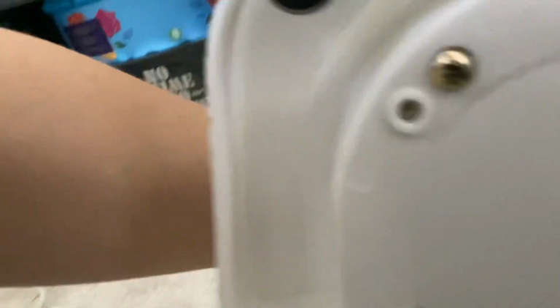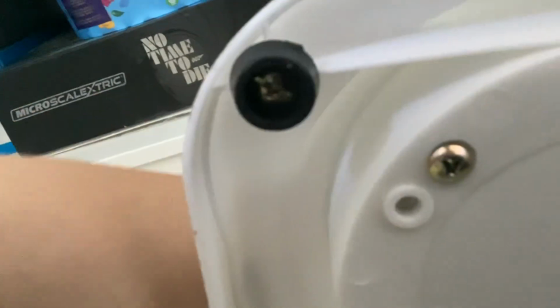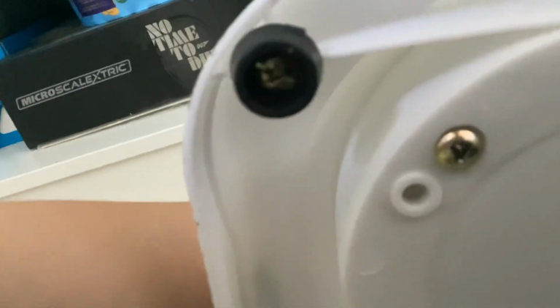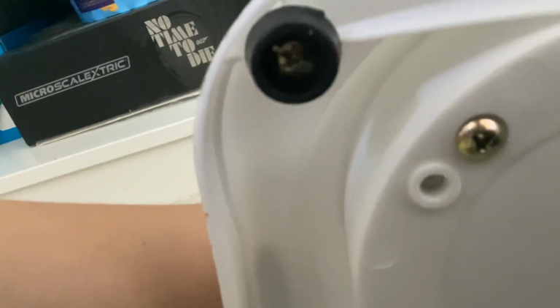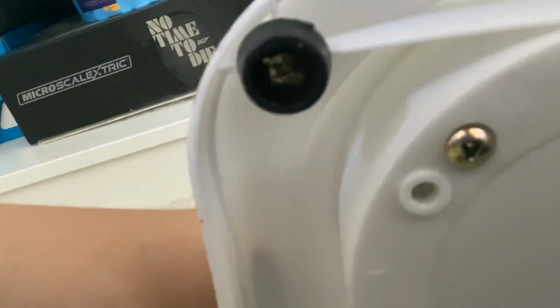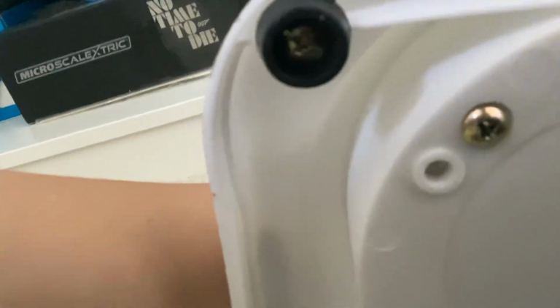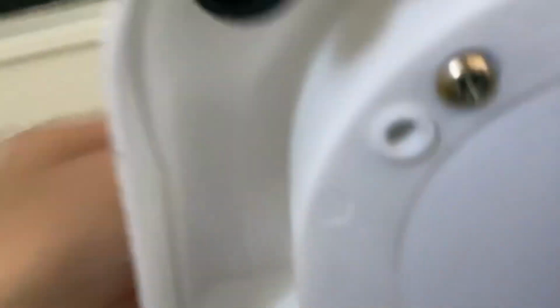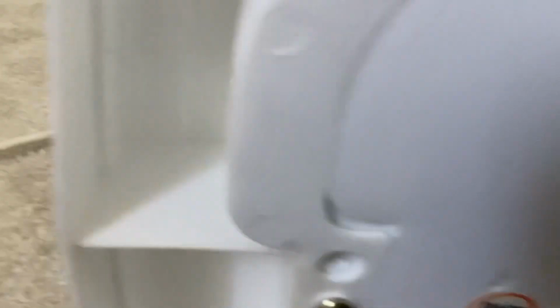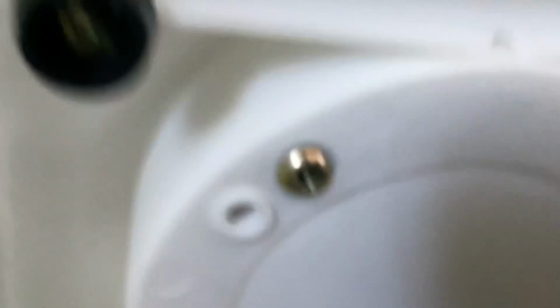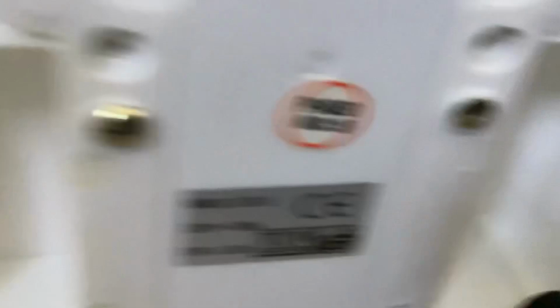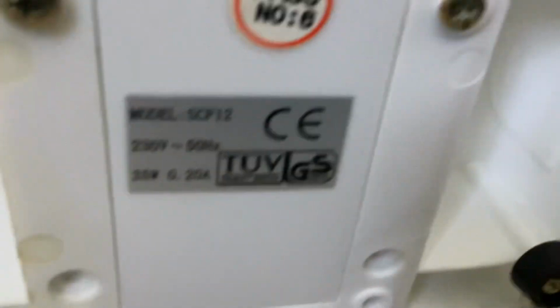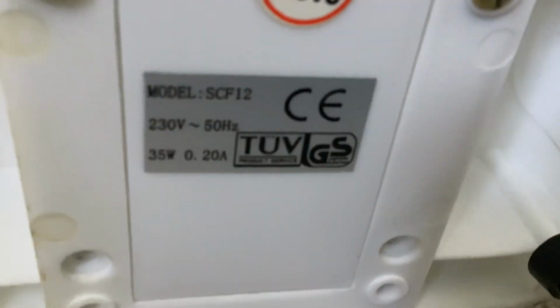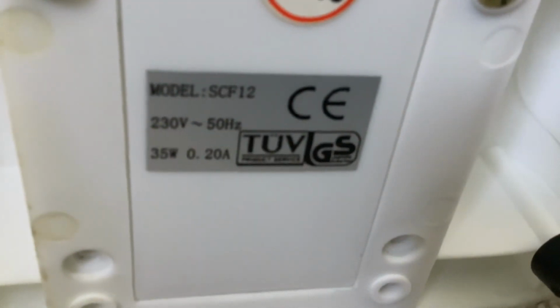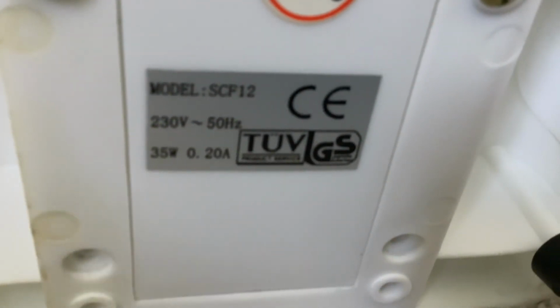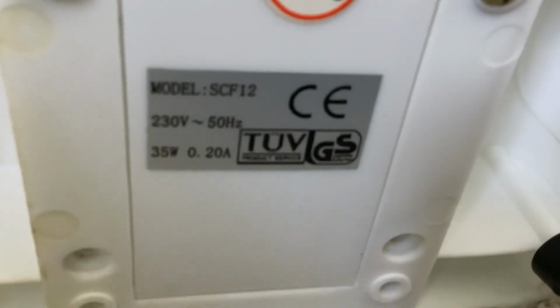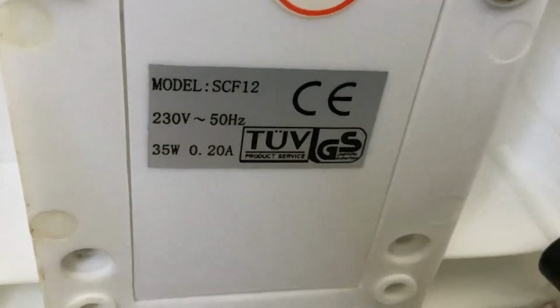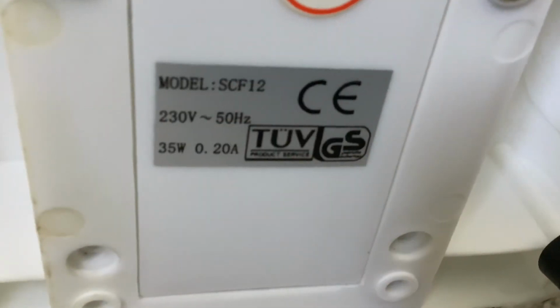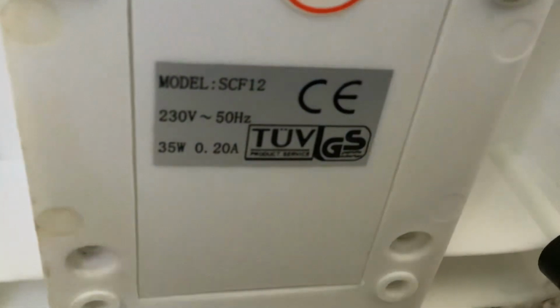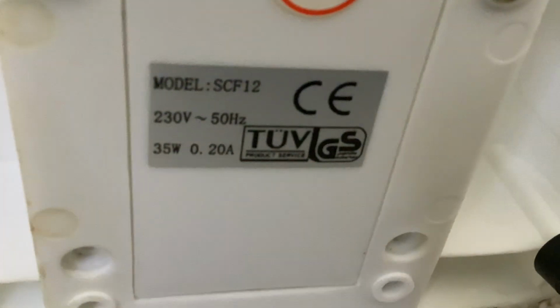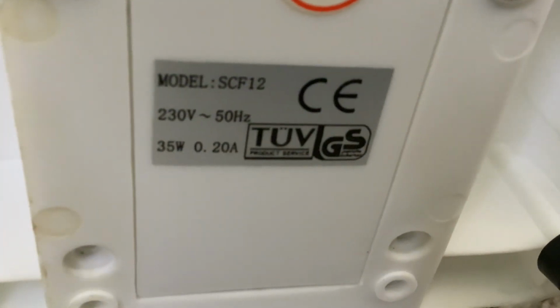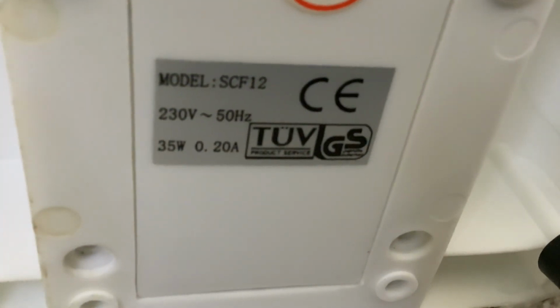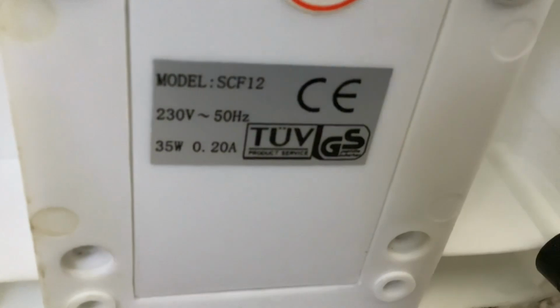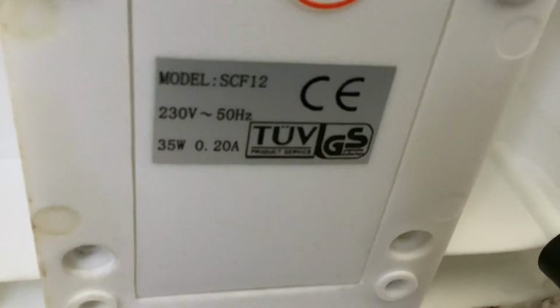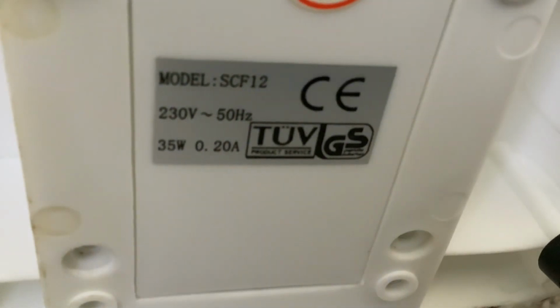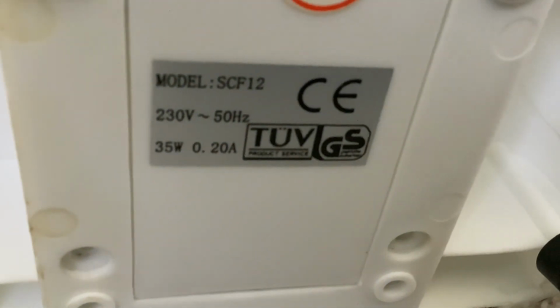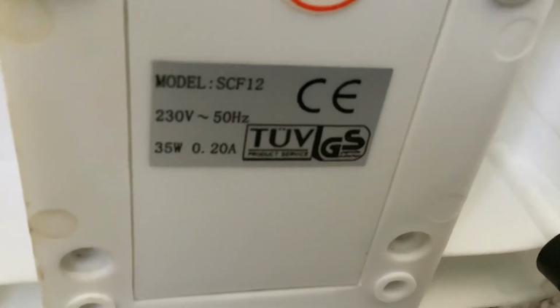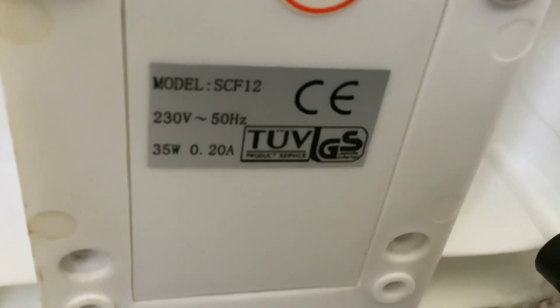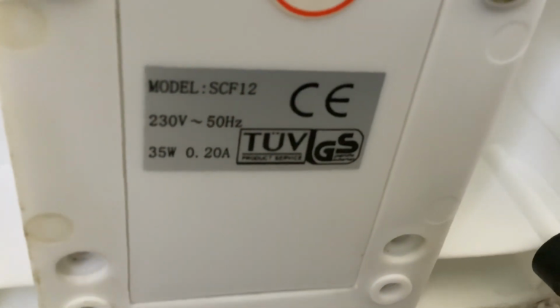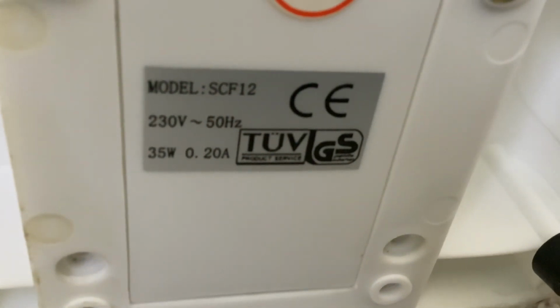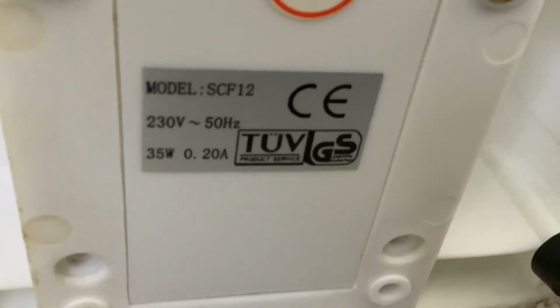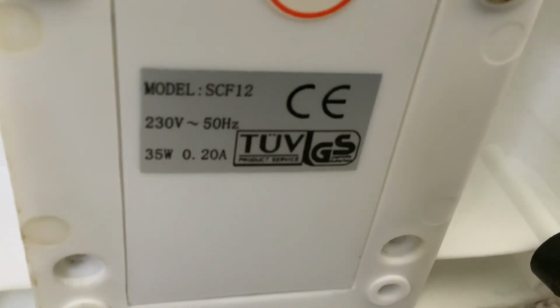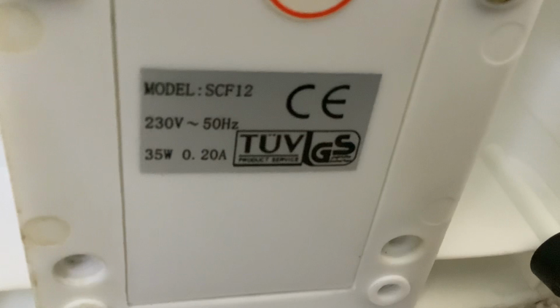And since you've never seen it — the information sticker. Model SCF12, 230 volts, 50 hertz, 35 watts.